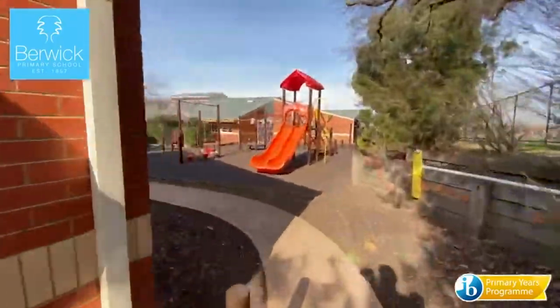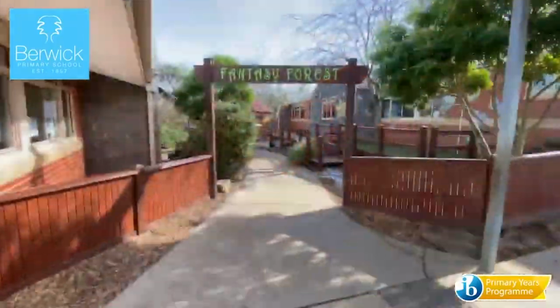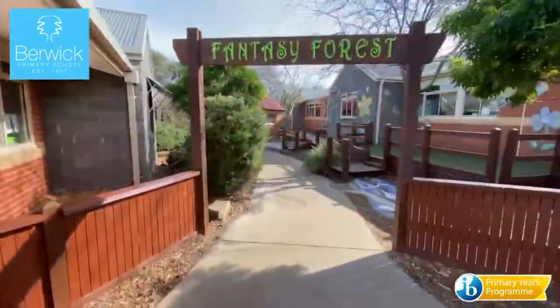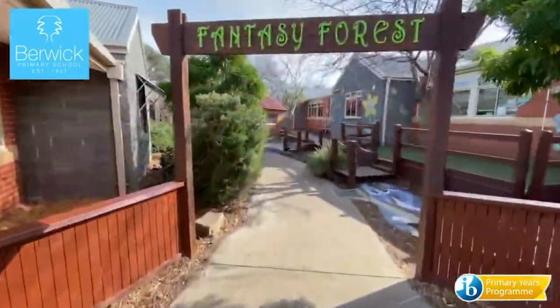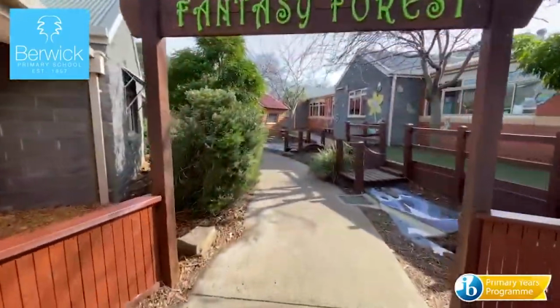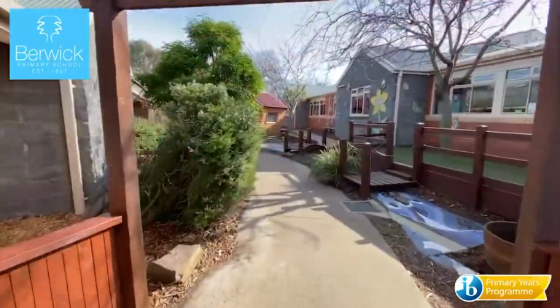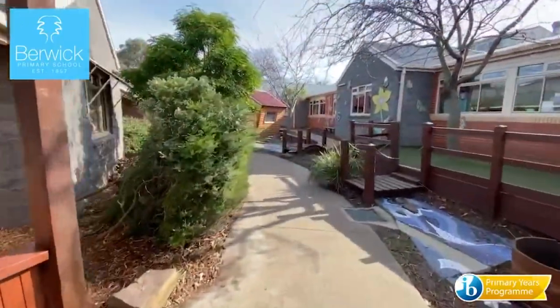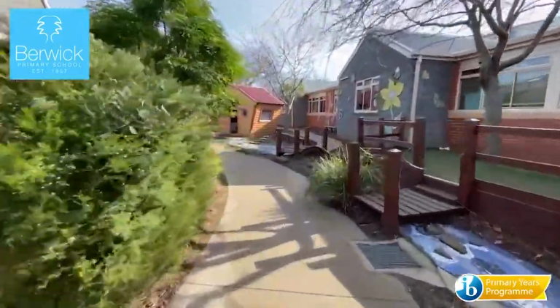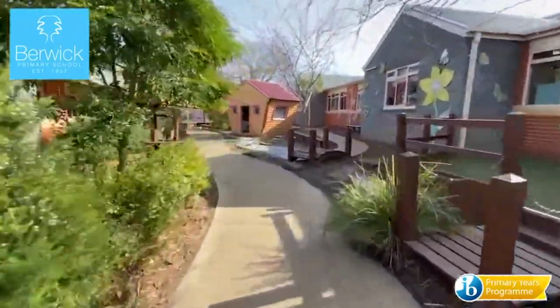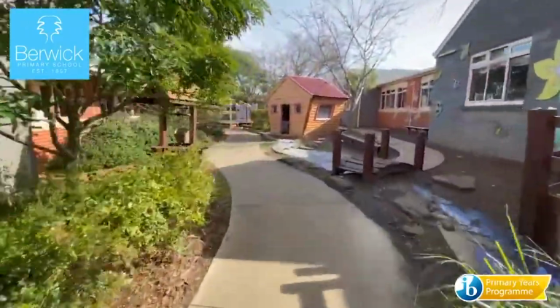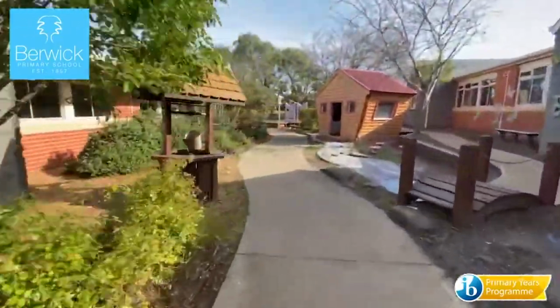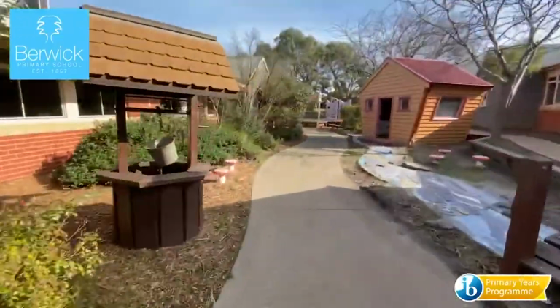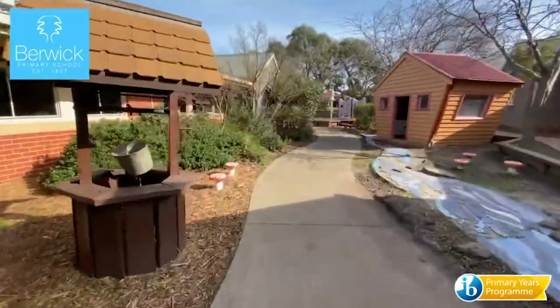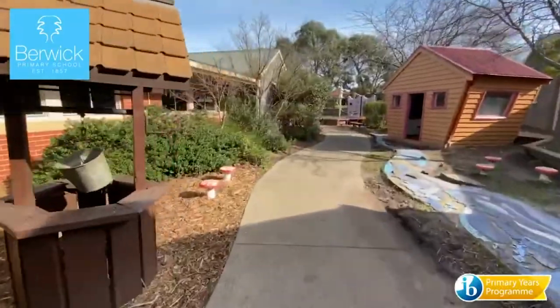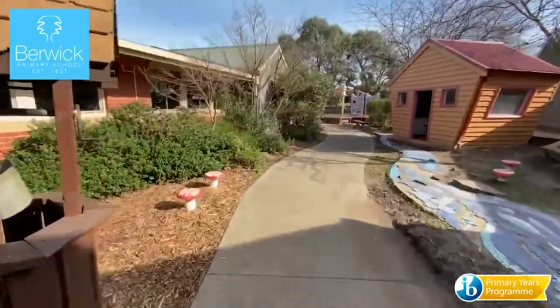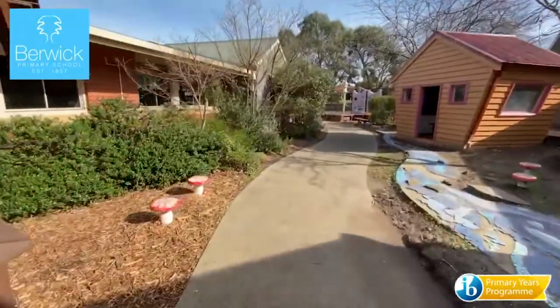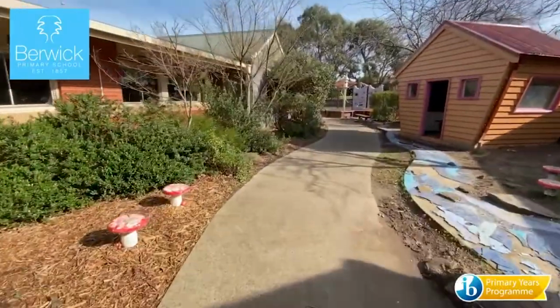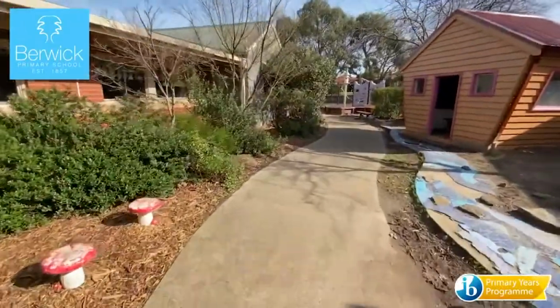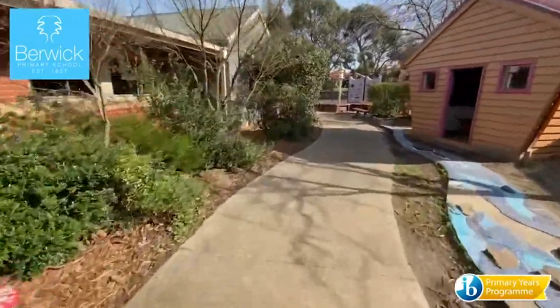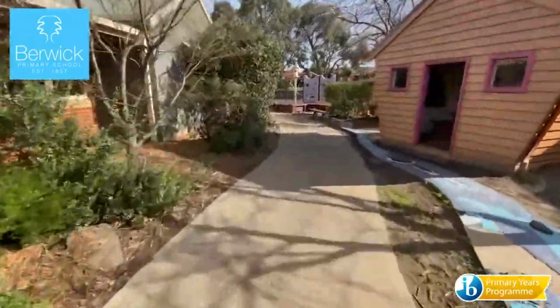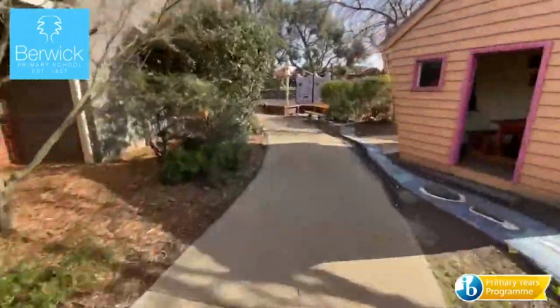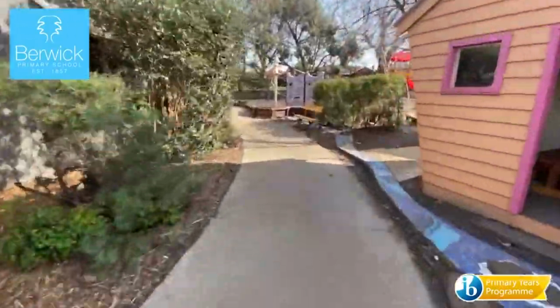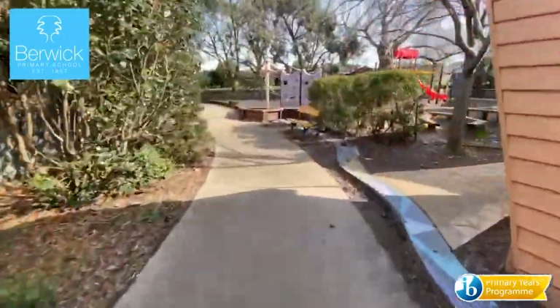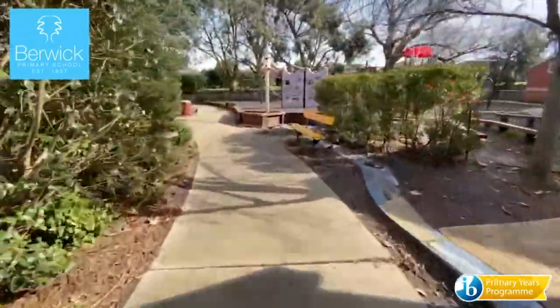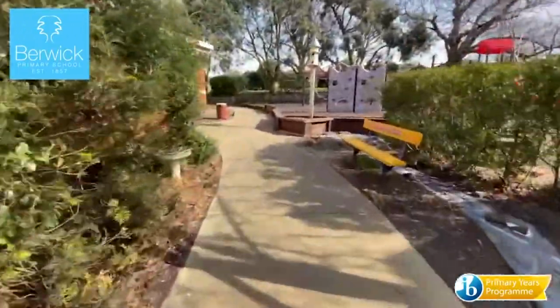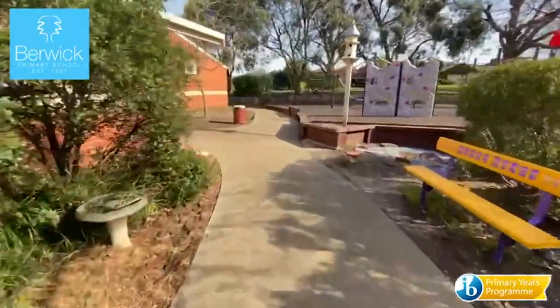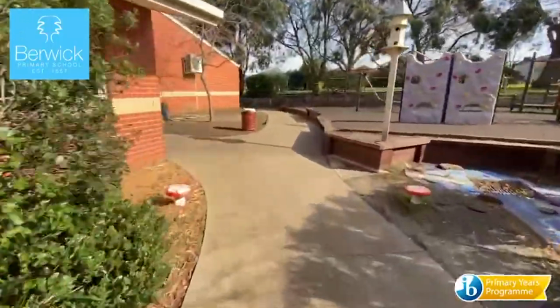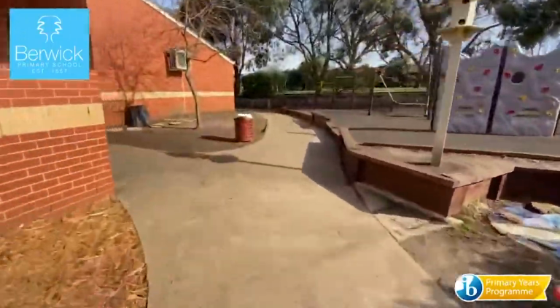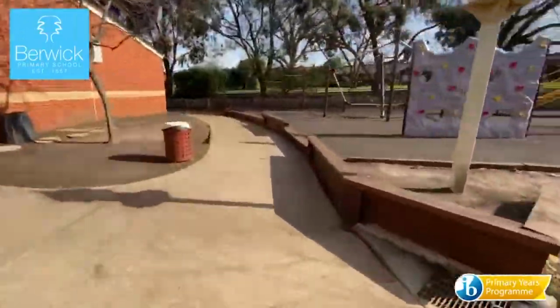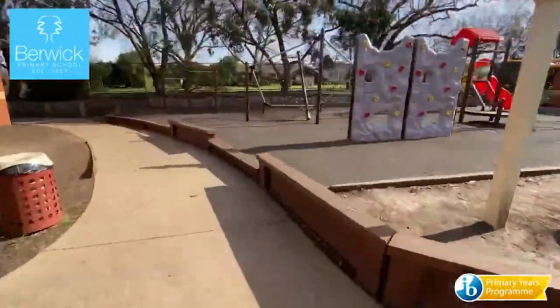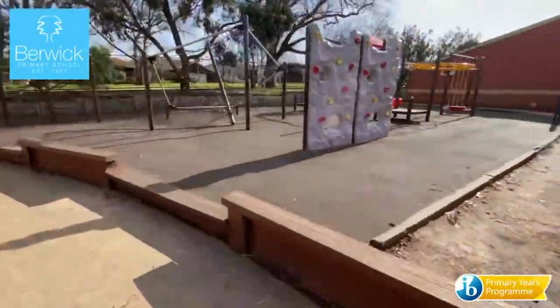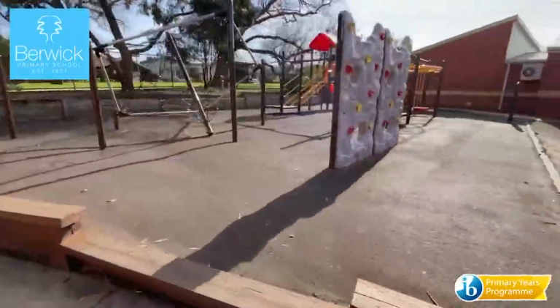Whether it's outside in the fantasy forest or inside the classroom, we endeavour to ignite the curiosity in the students and engage them in their learning. We encourage investigating, questioning and exploring in a journey of discovery.